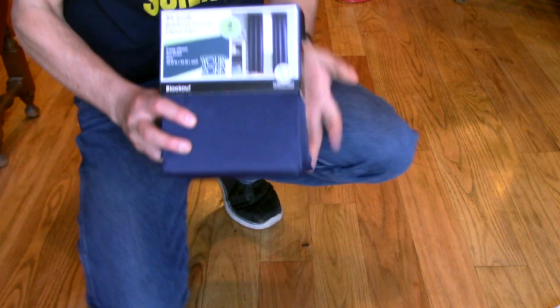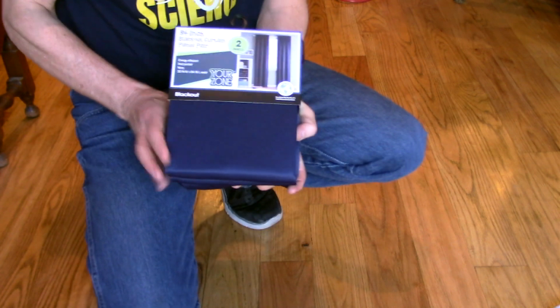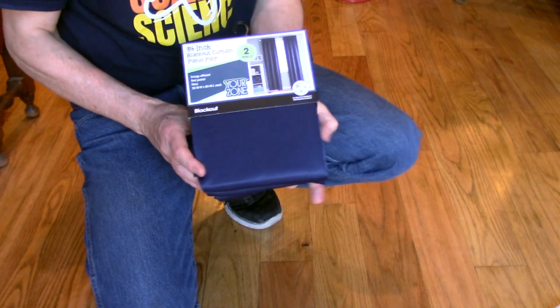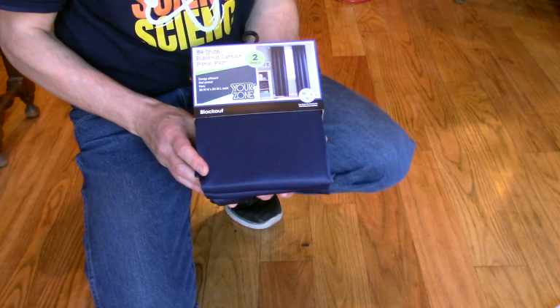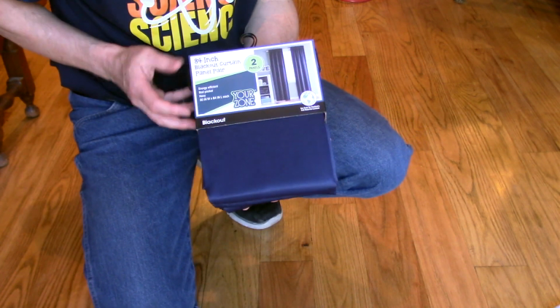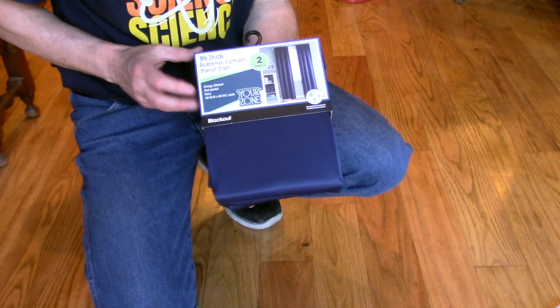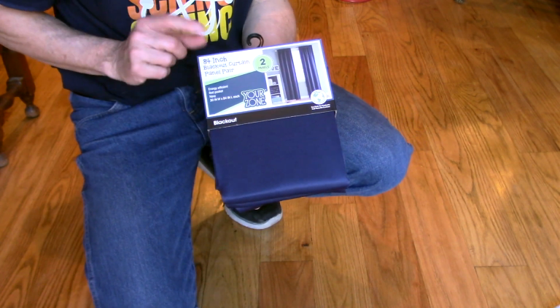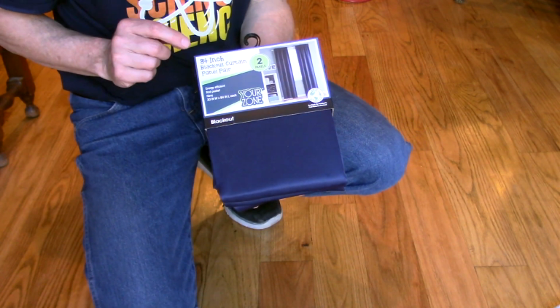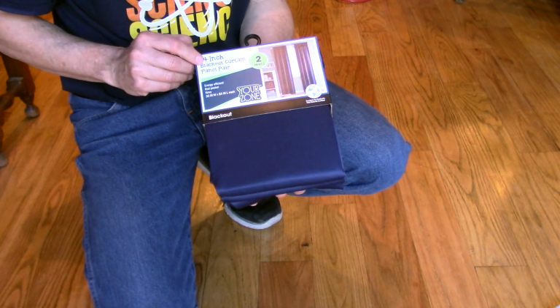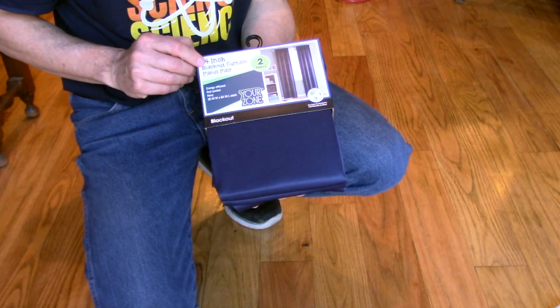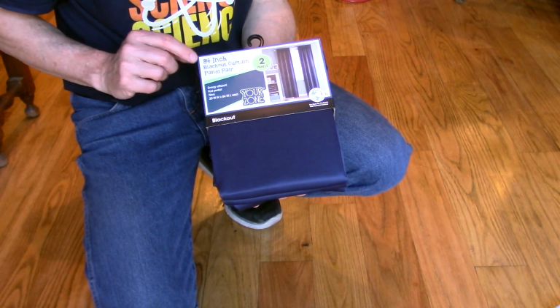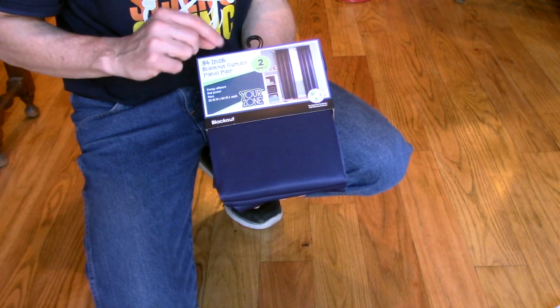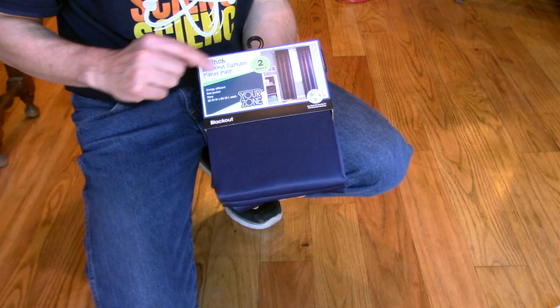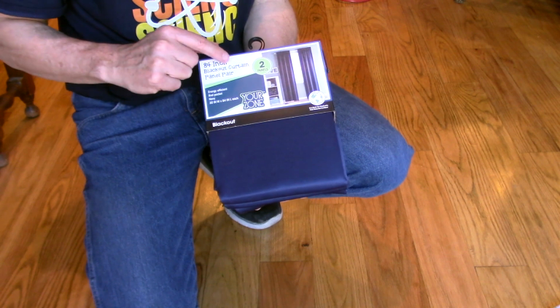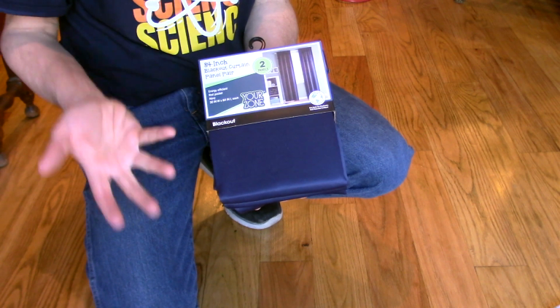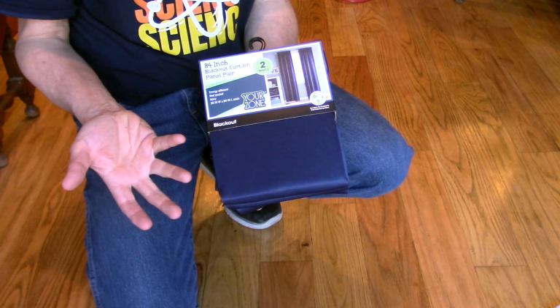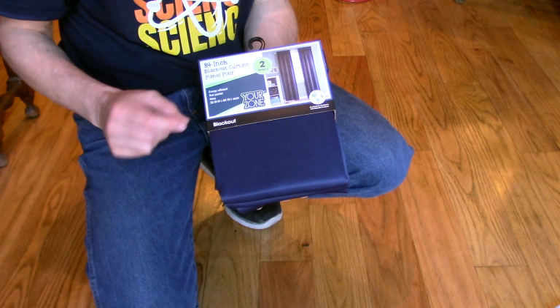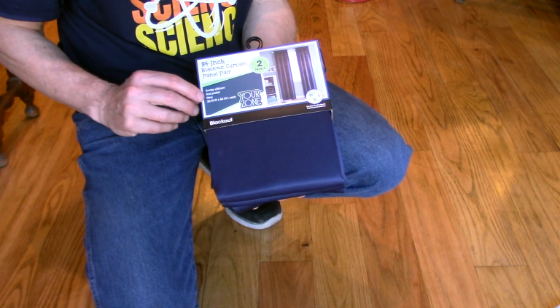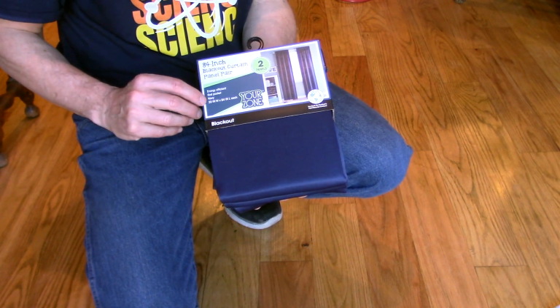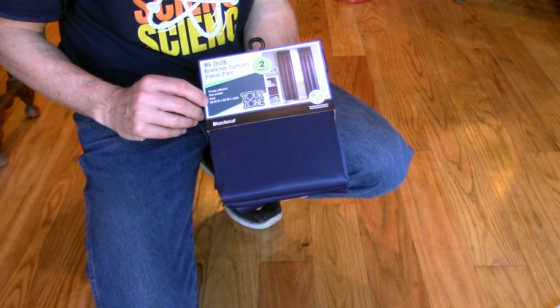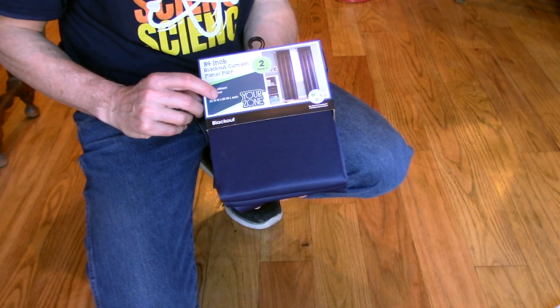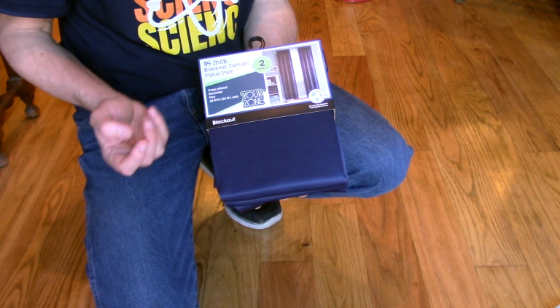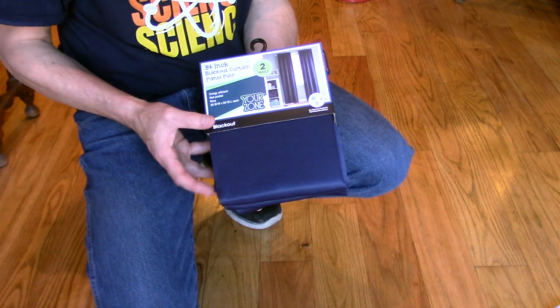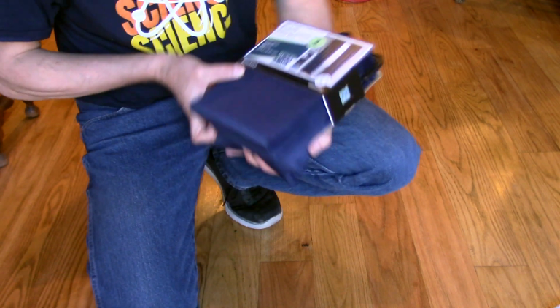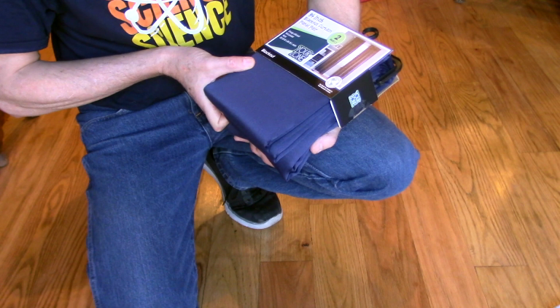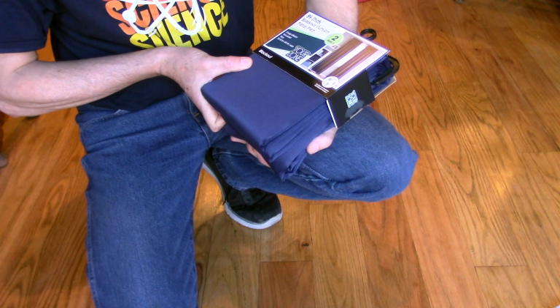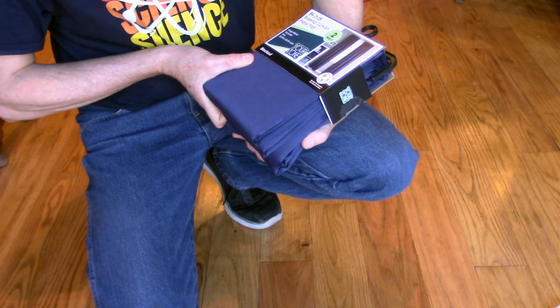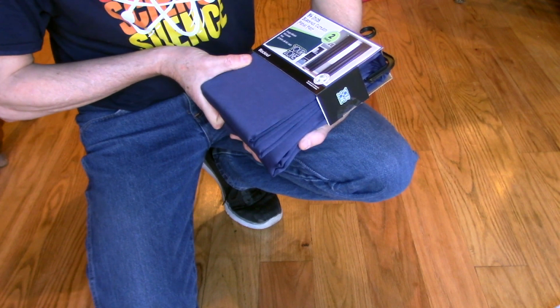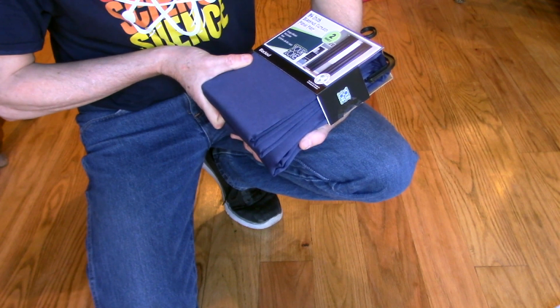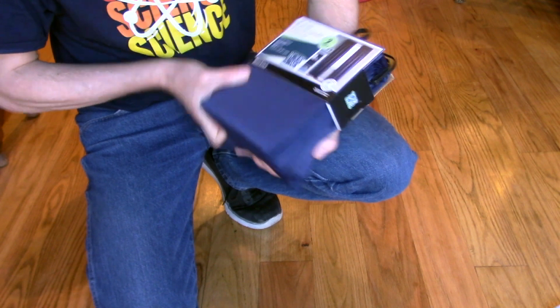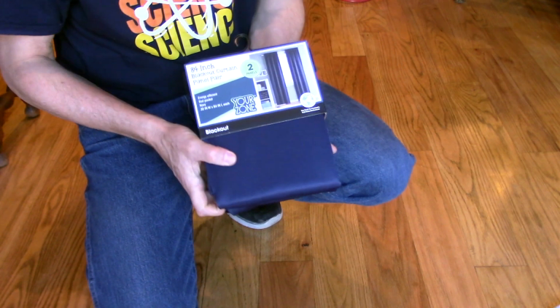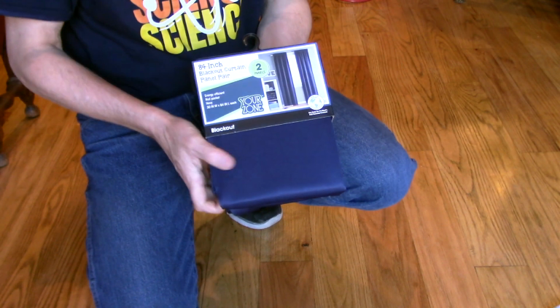So I went down to Walmart and got this here for $10. They're rated as blackout, but they don't have the white on the back like I wanted, so they're not quite as good as I was expecting. But maybe they were just out of stock.